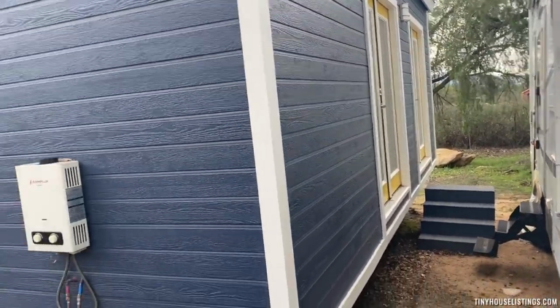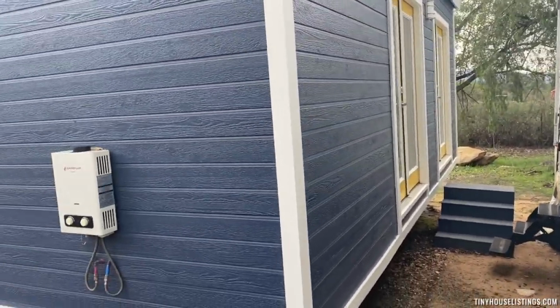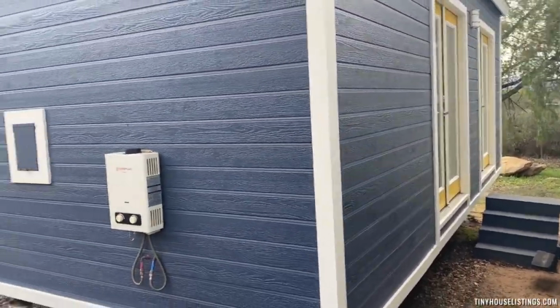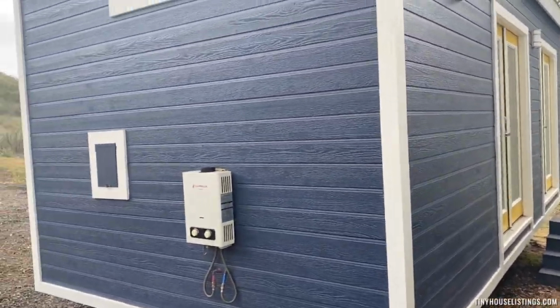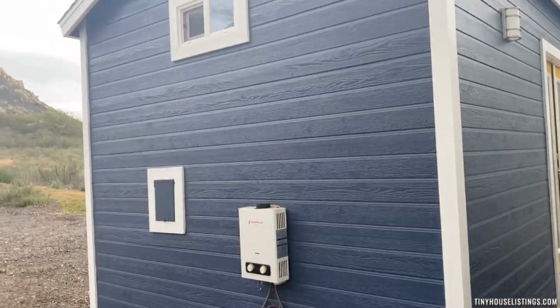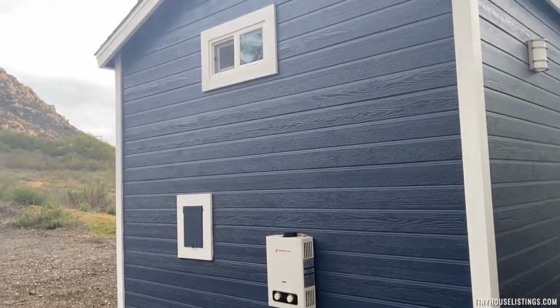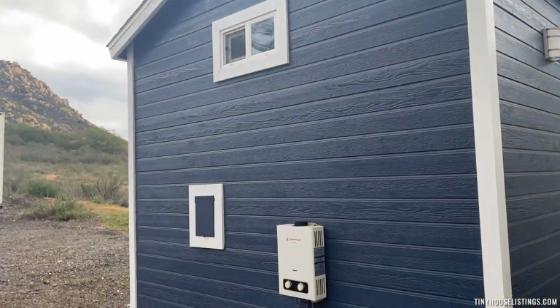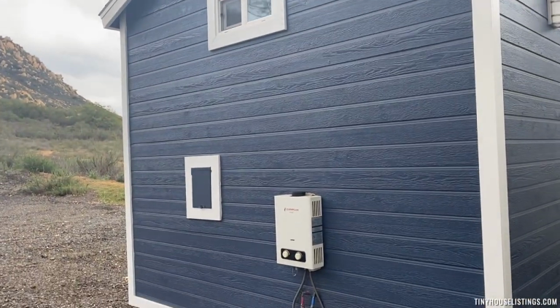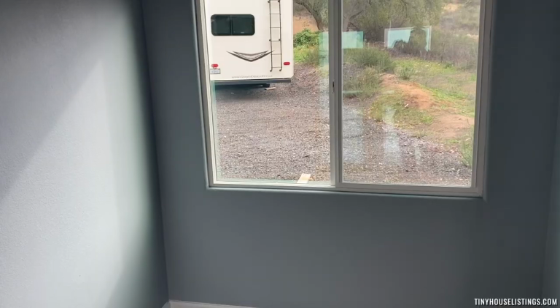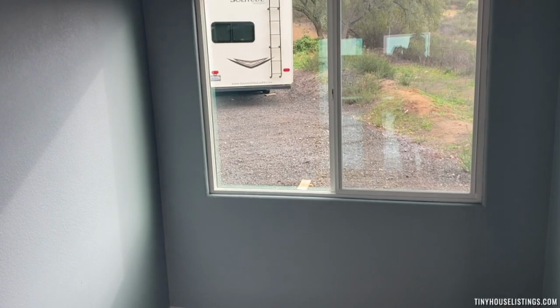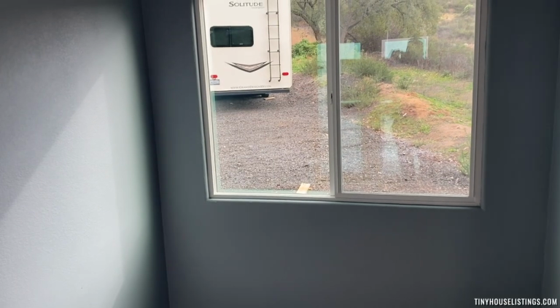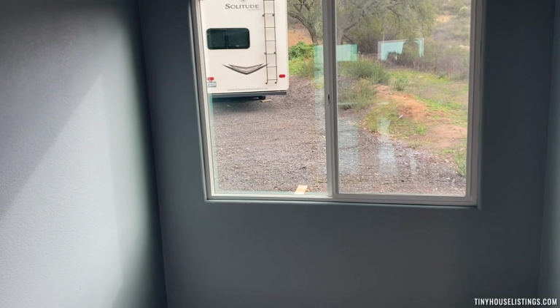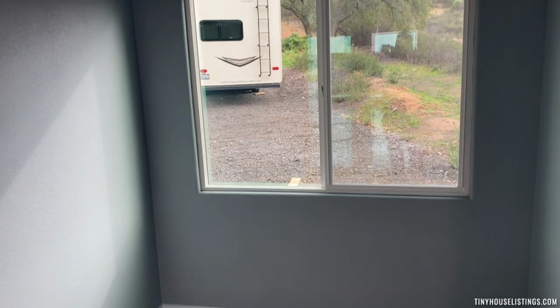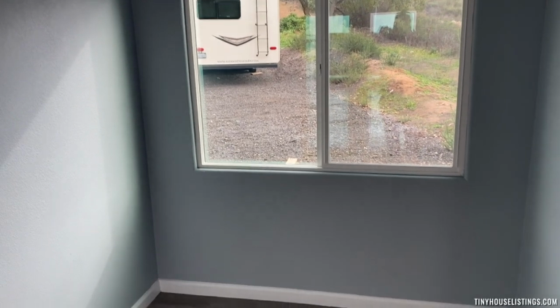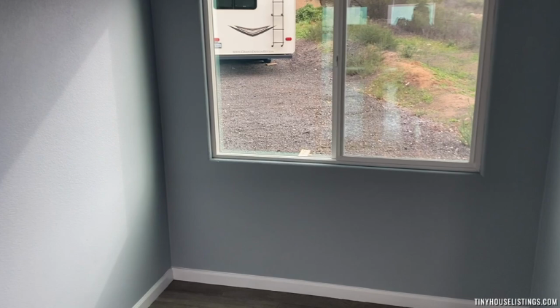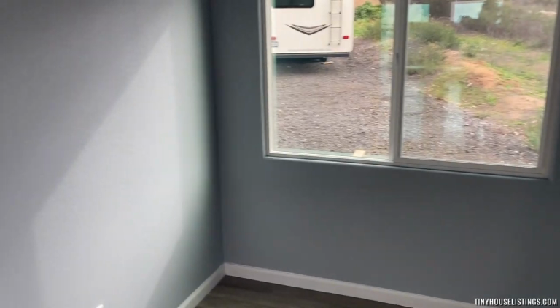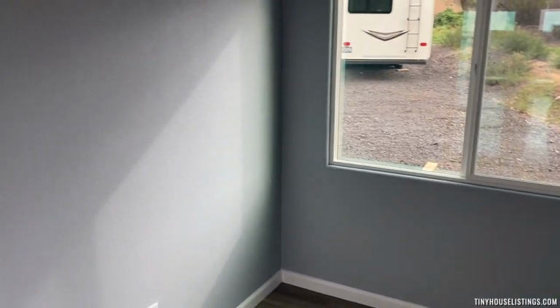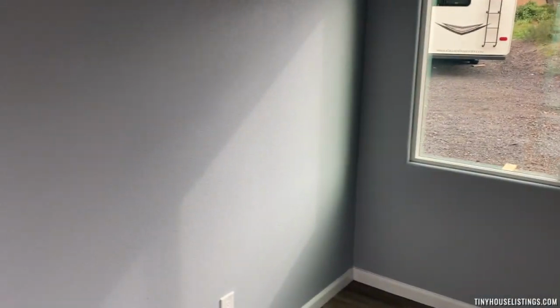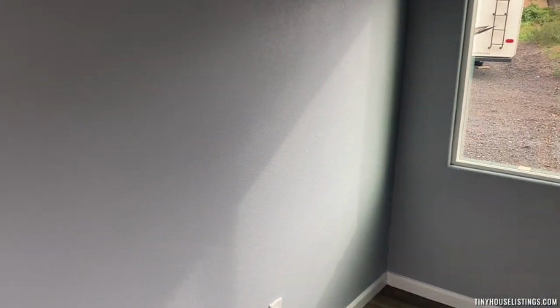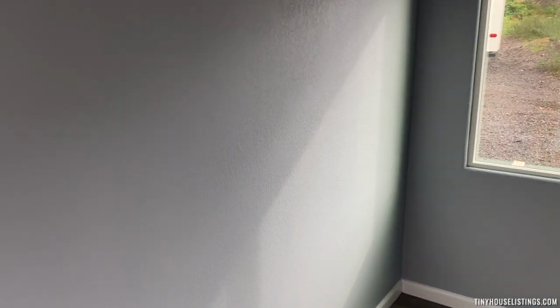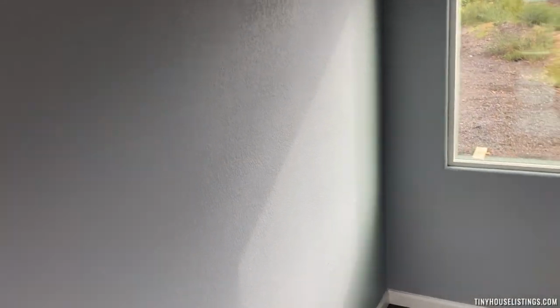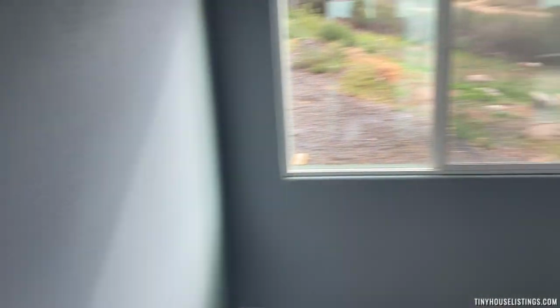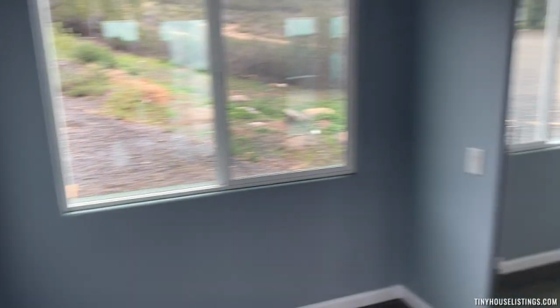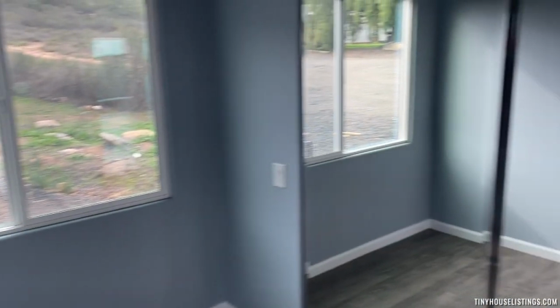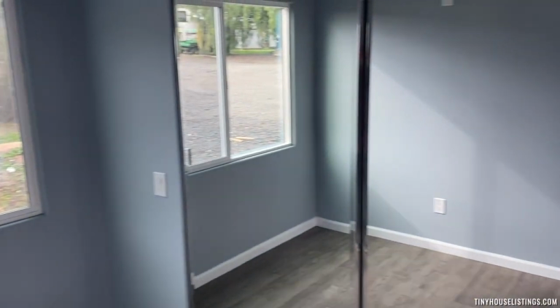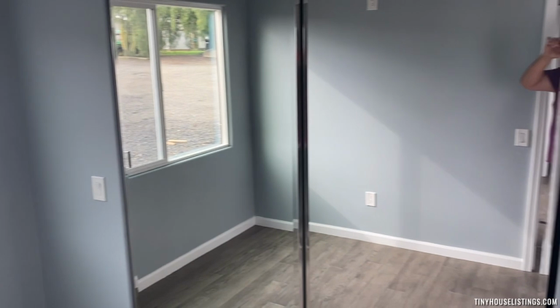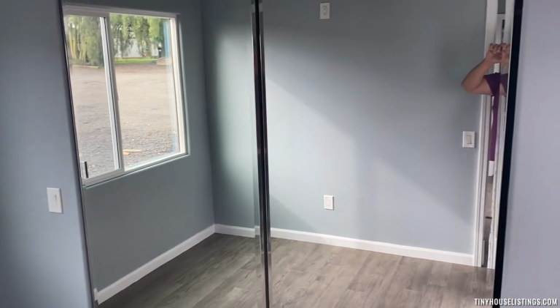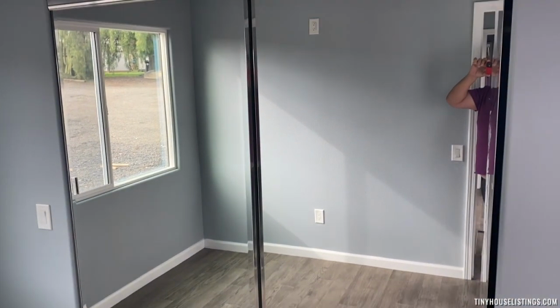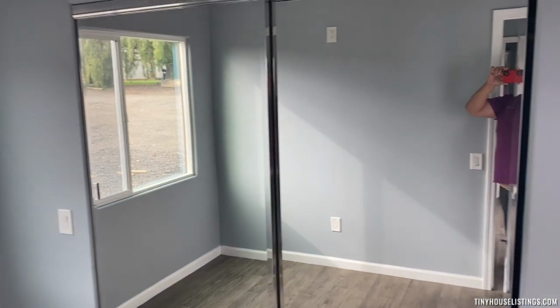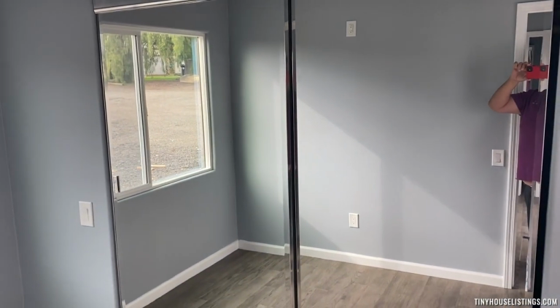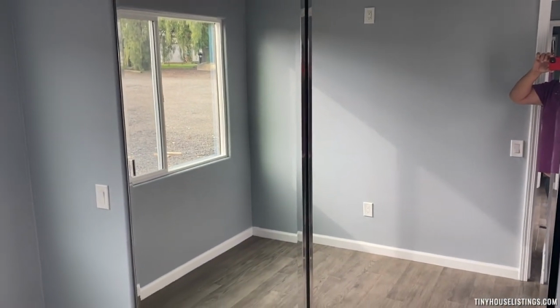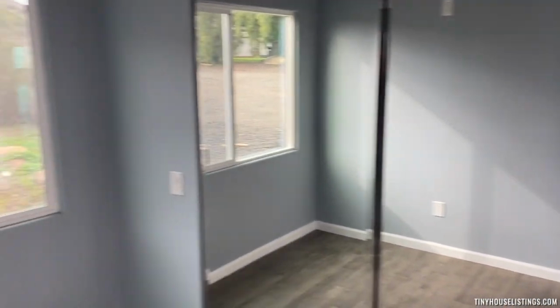That is the exterior of the house. Now for the interior — this is the bedroom. You can see the built-in closet for the bedroom.